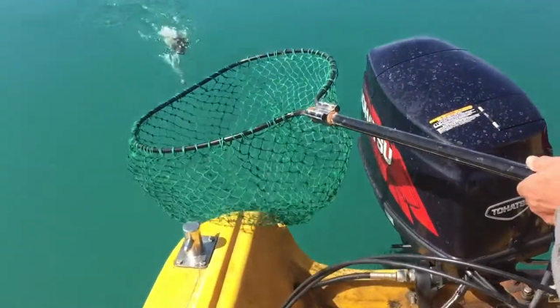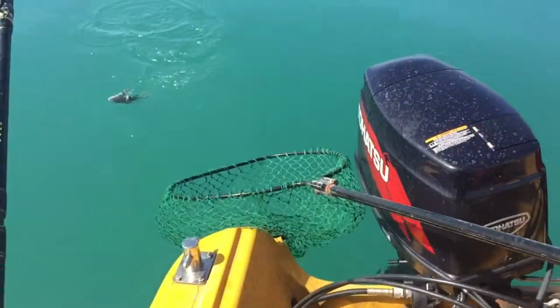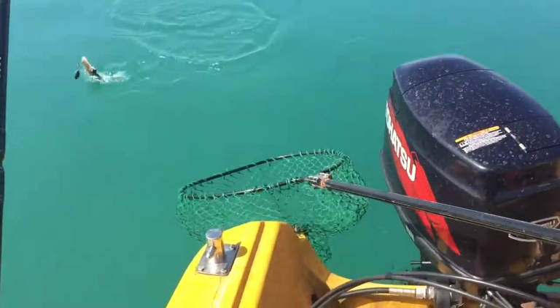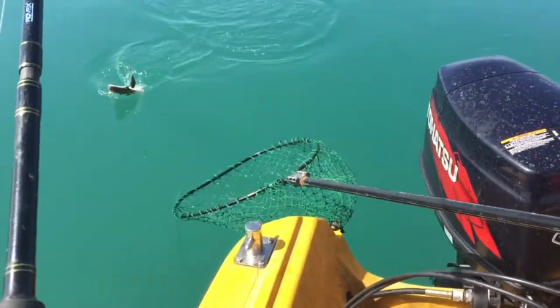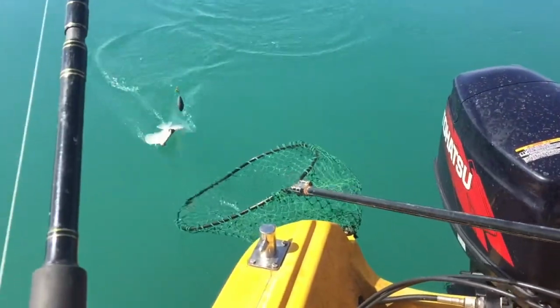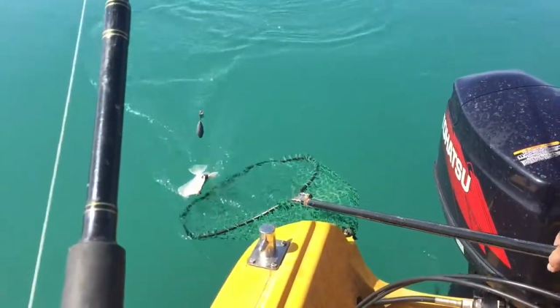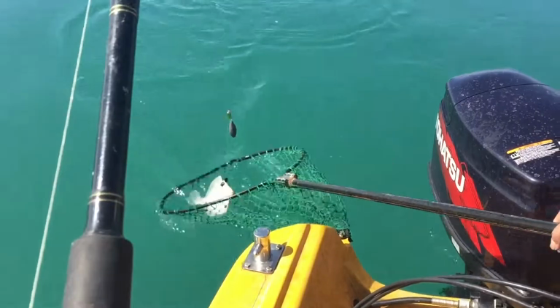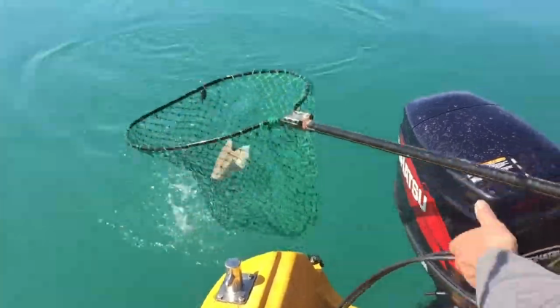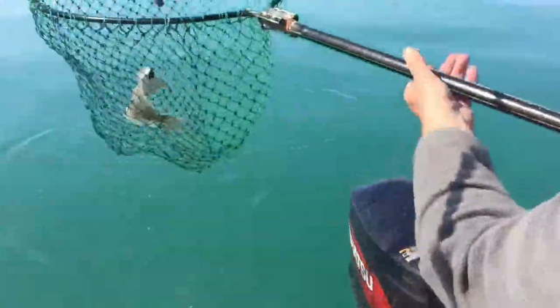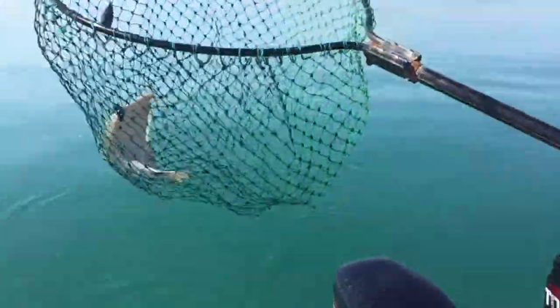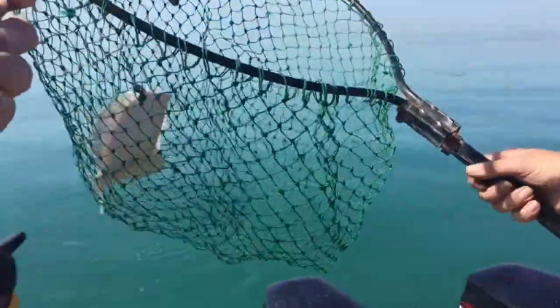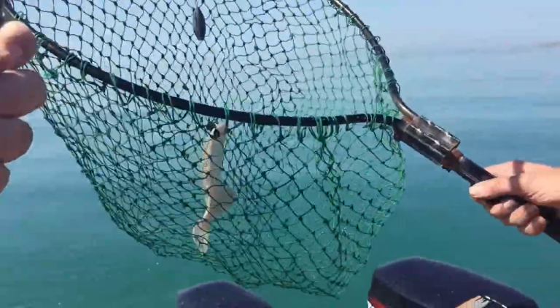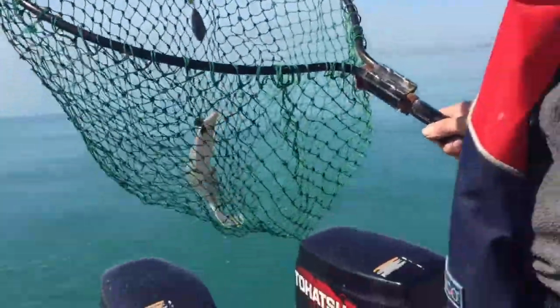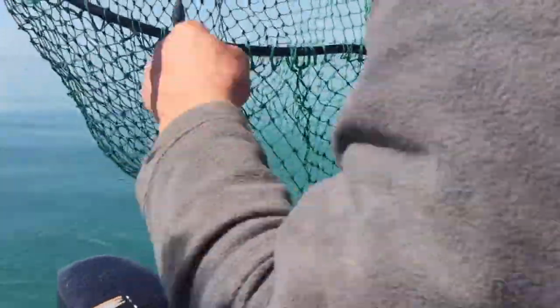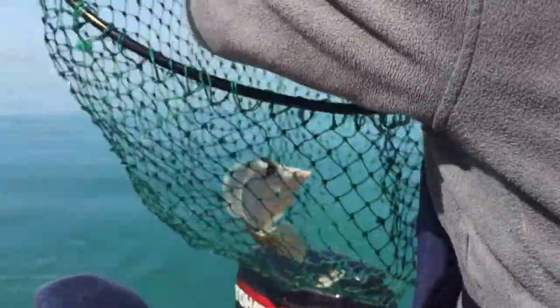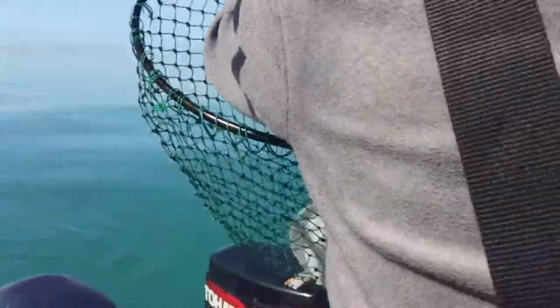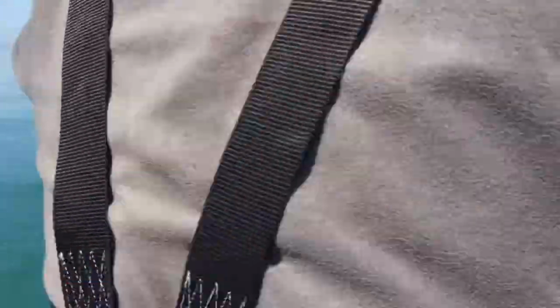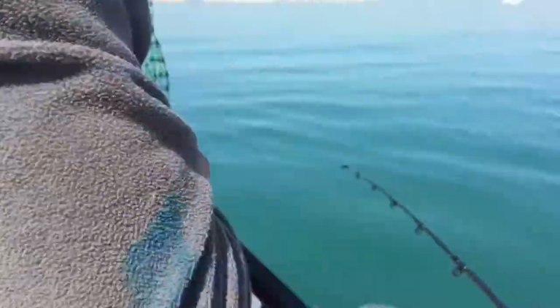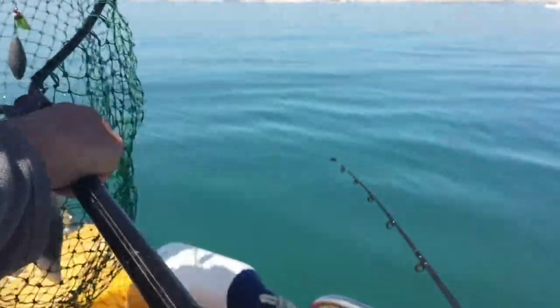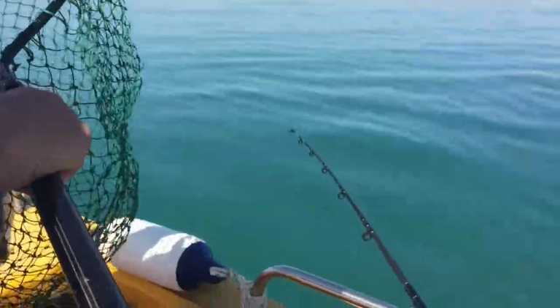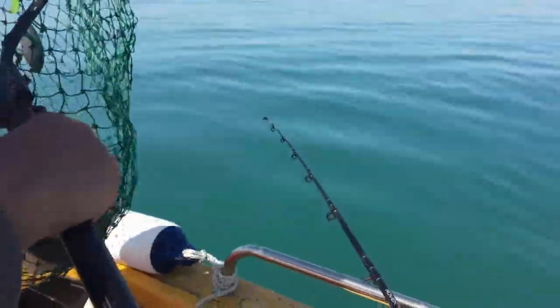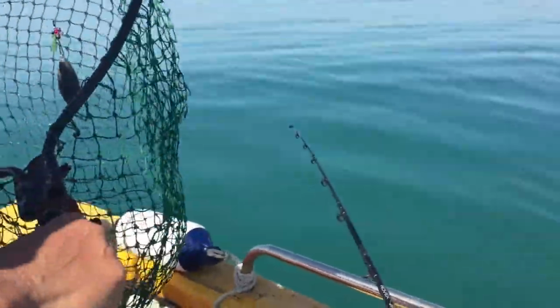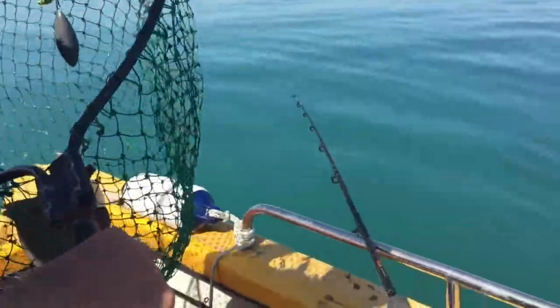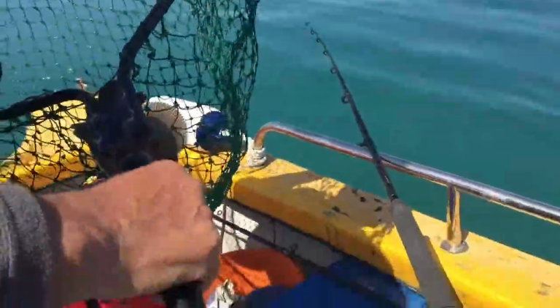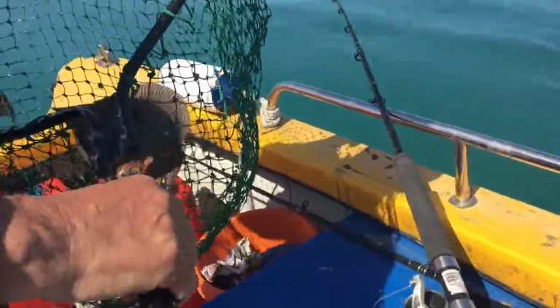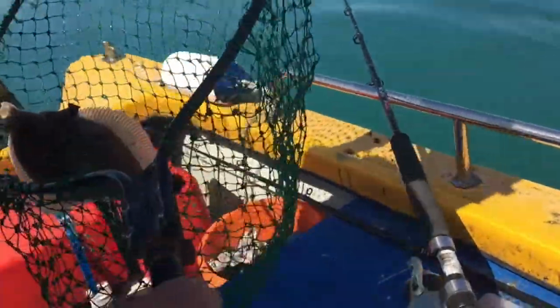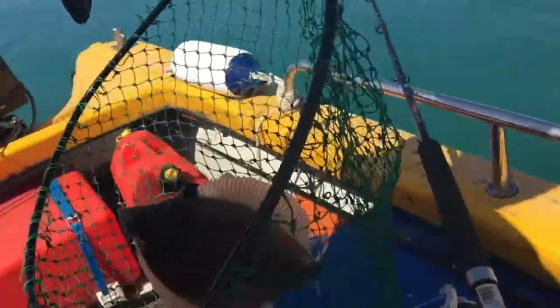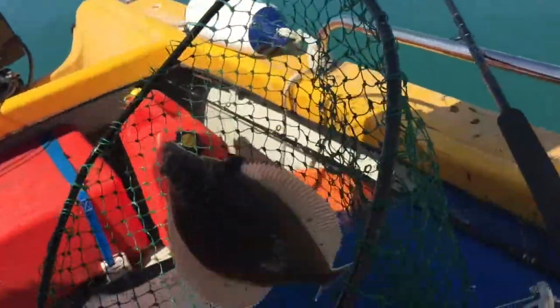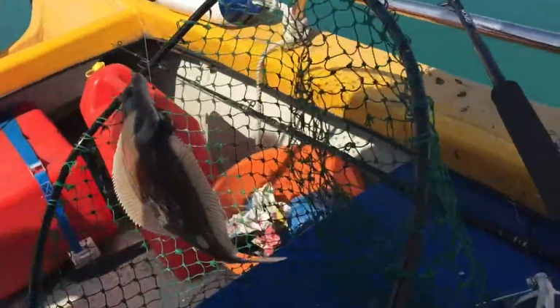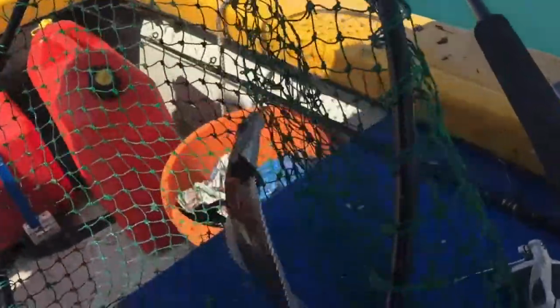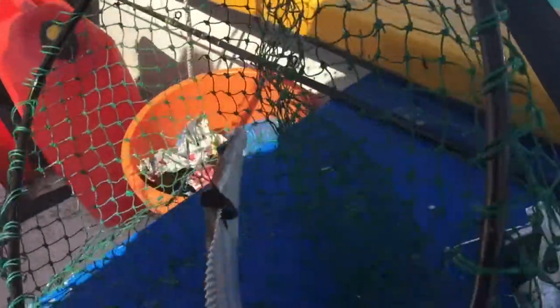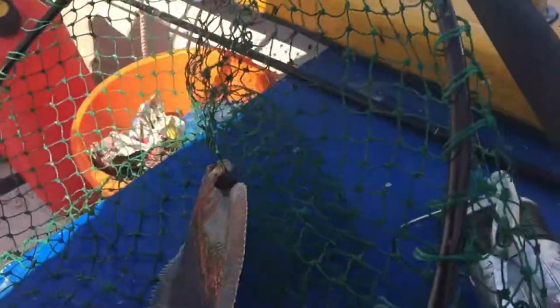Bring him in, bring him in — over here! Look at that, beautiful. Well done — they fight well, they turn their whole body. Another plaice!